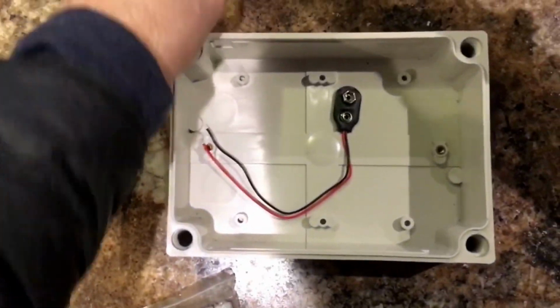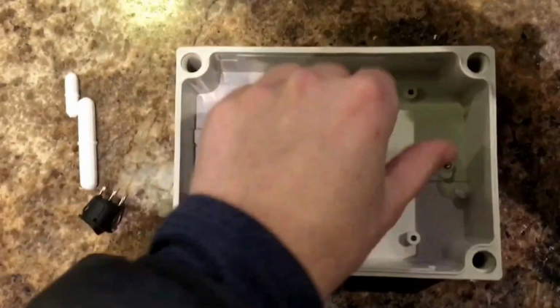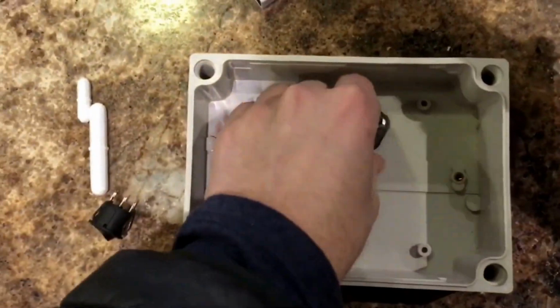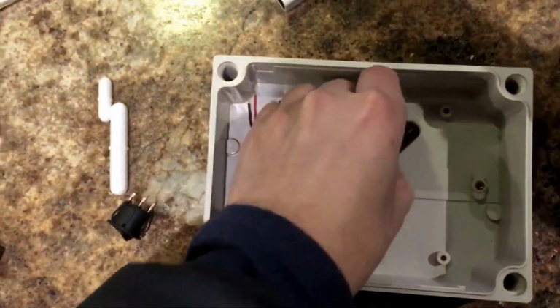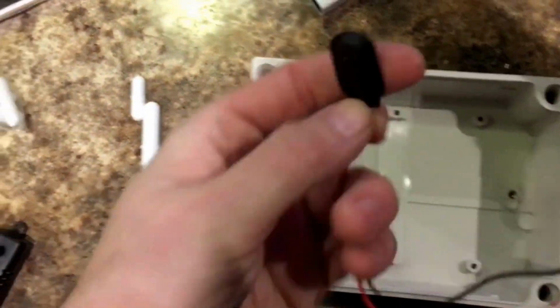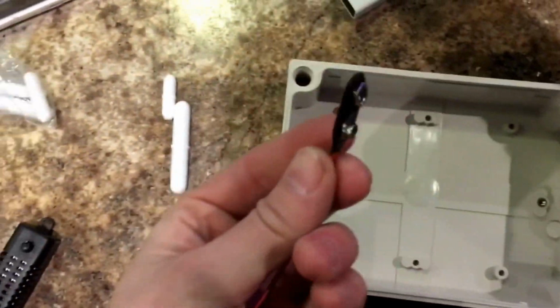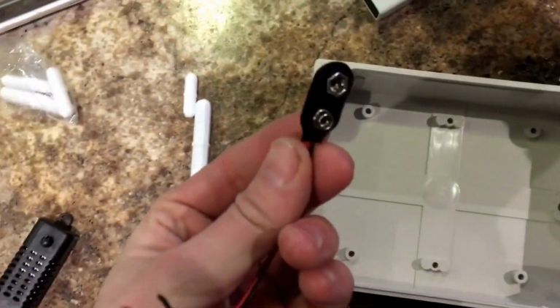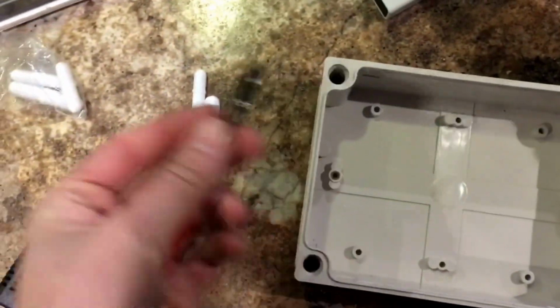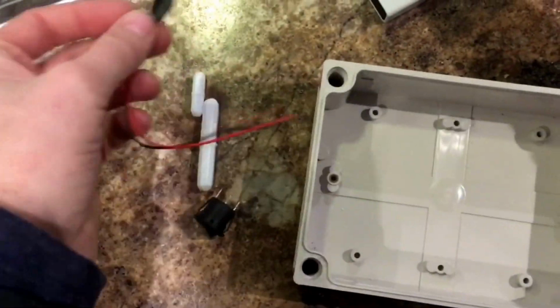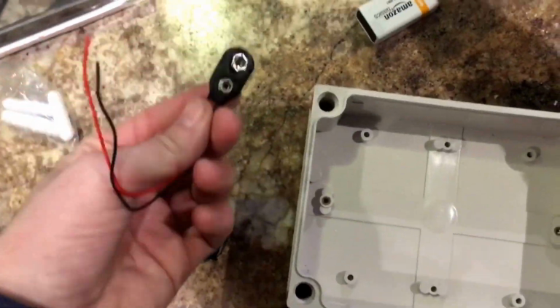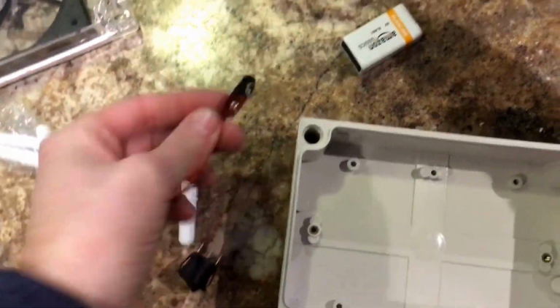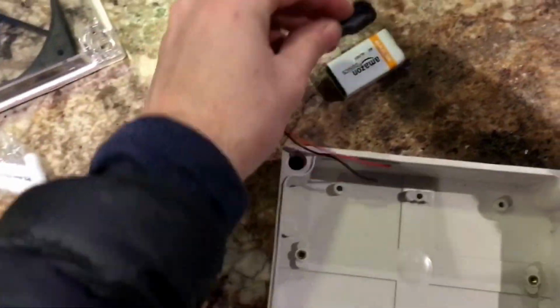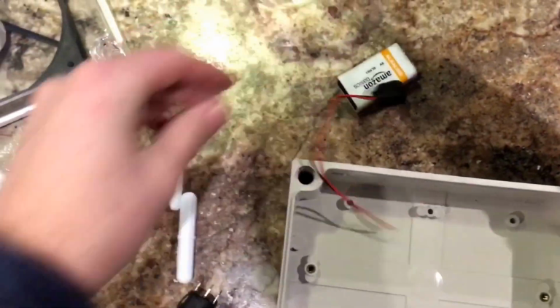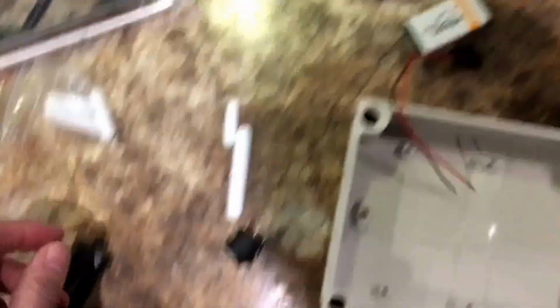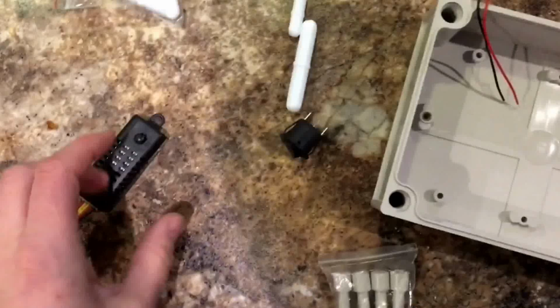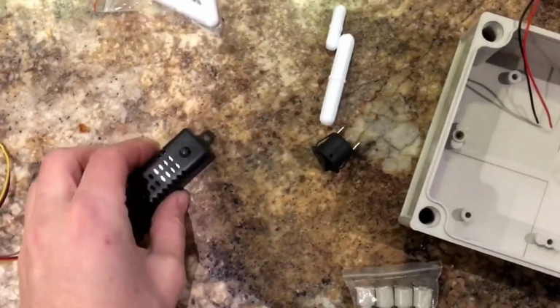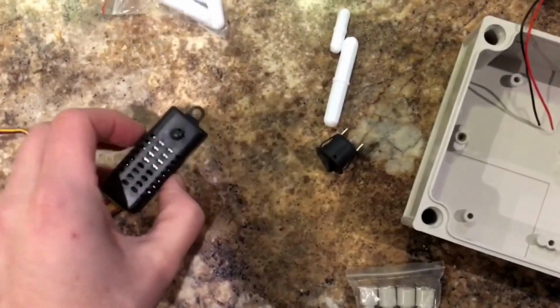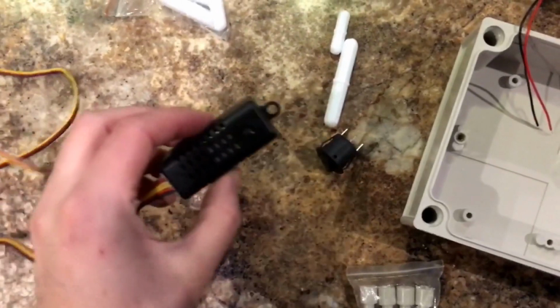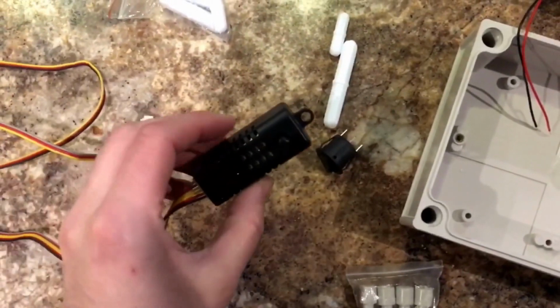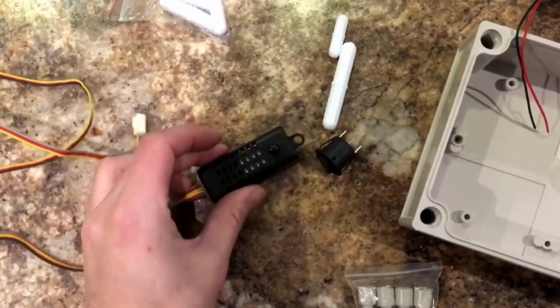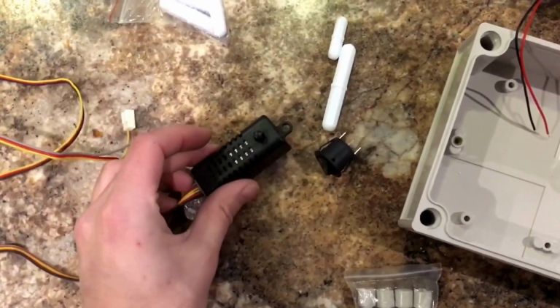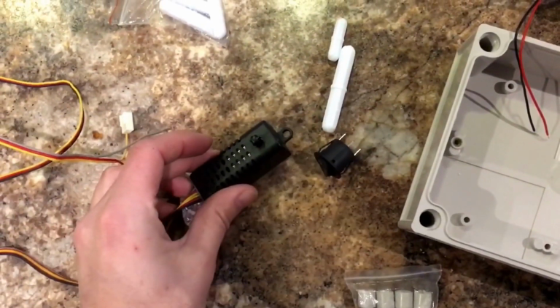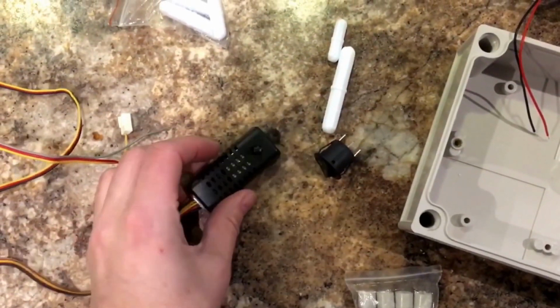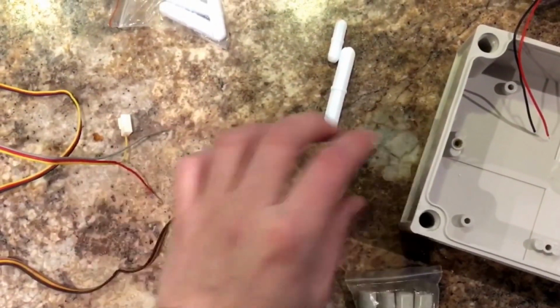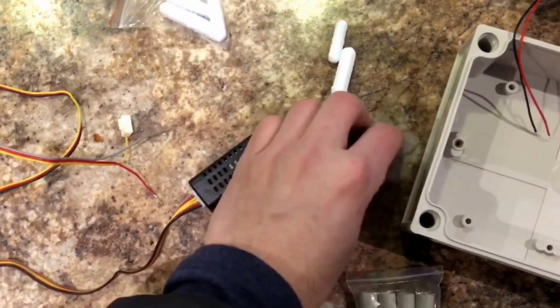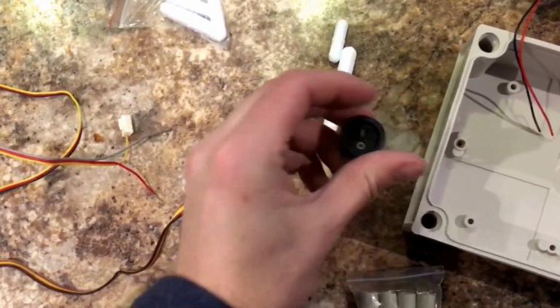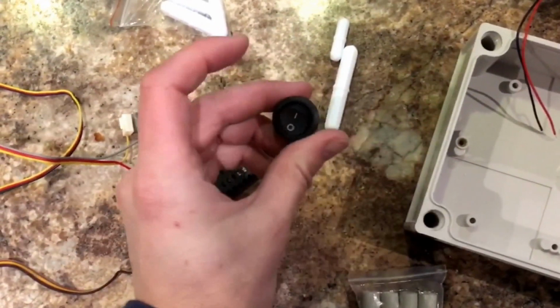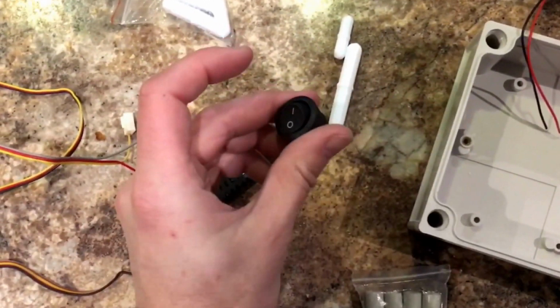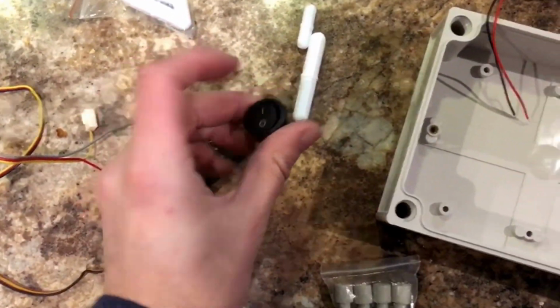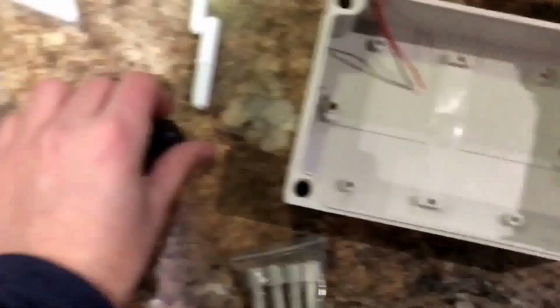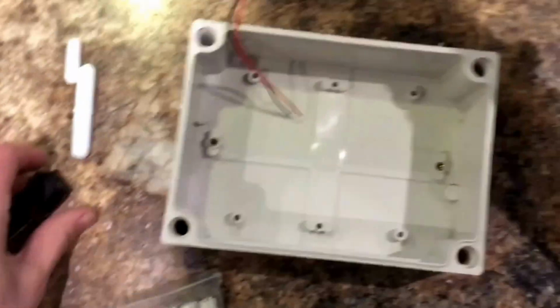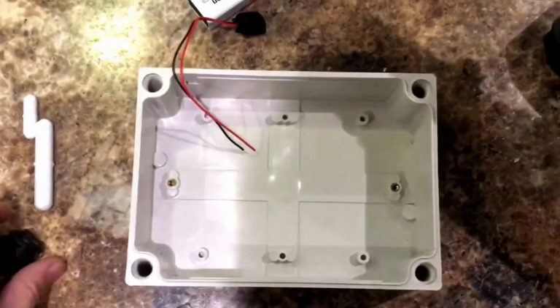9-volt battery, this is just a battery clip, aerial power leads, this is a computer fan controller, and an on/off switch, and of course an enclosure.